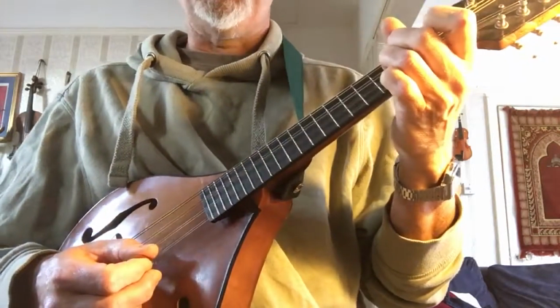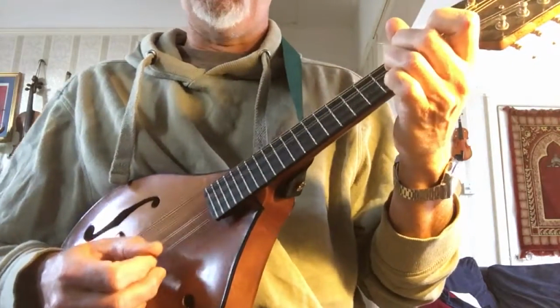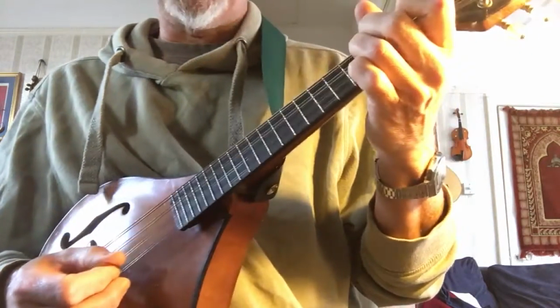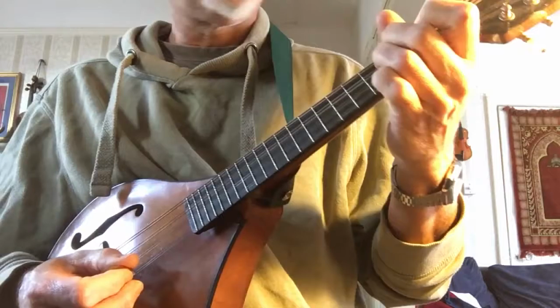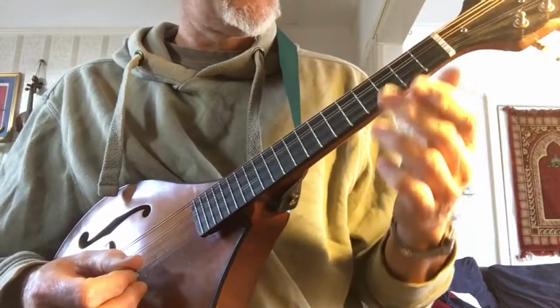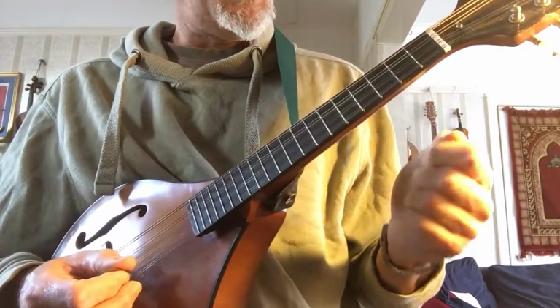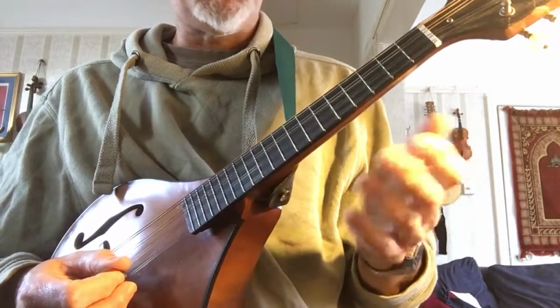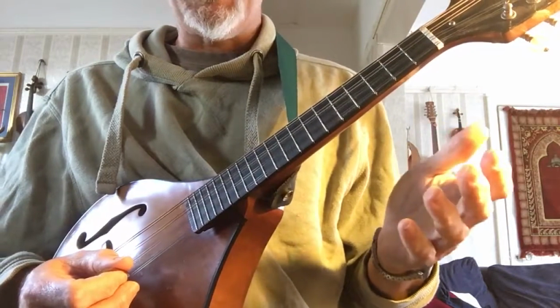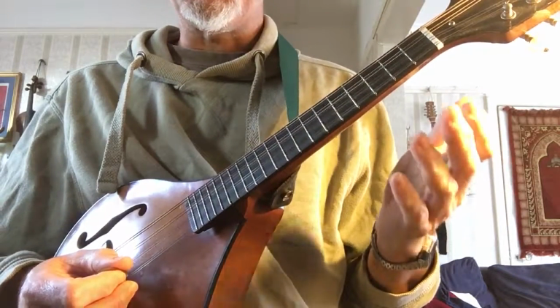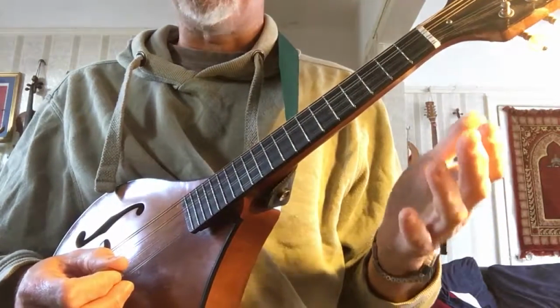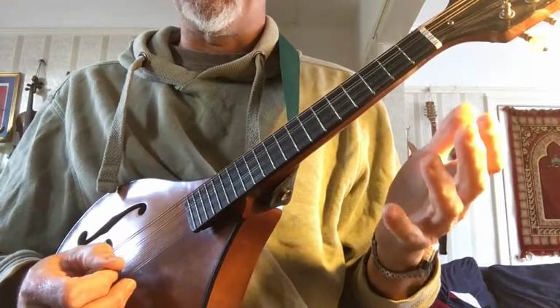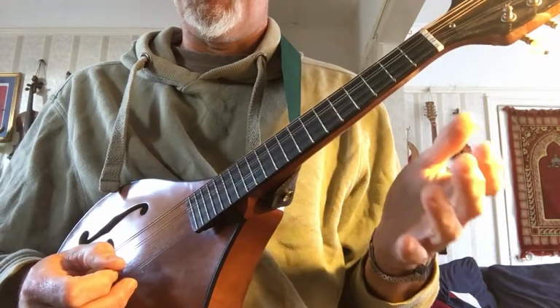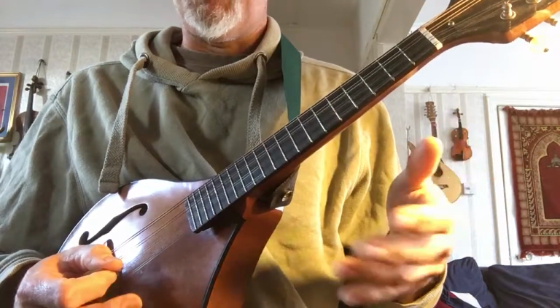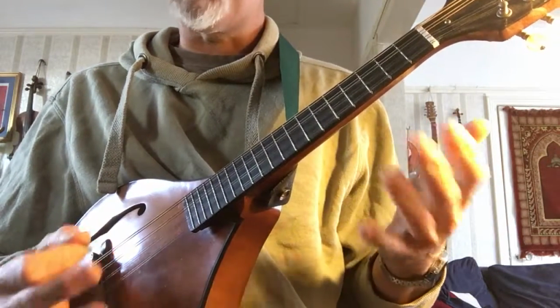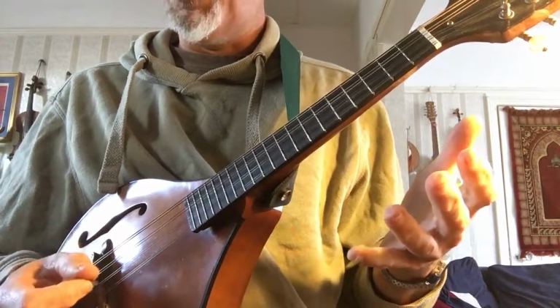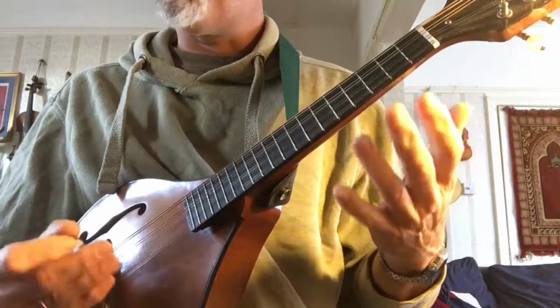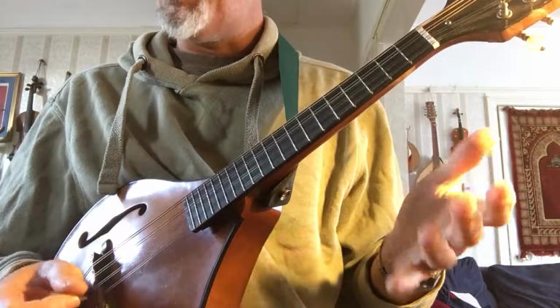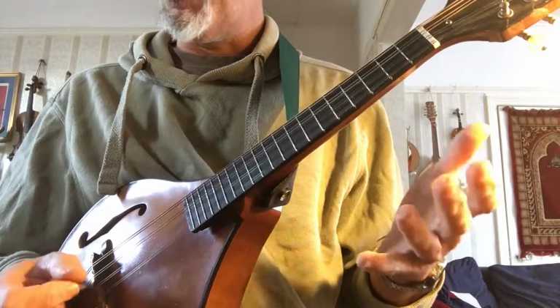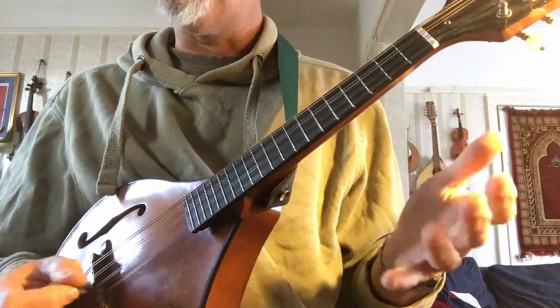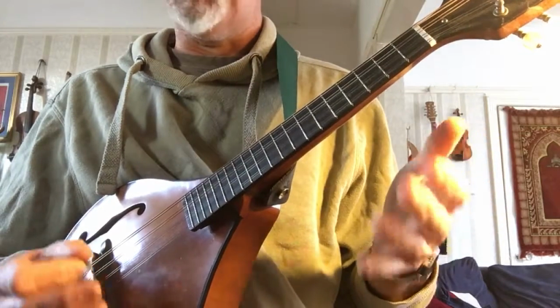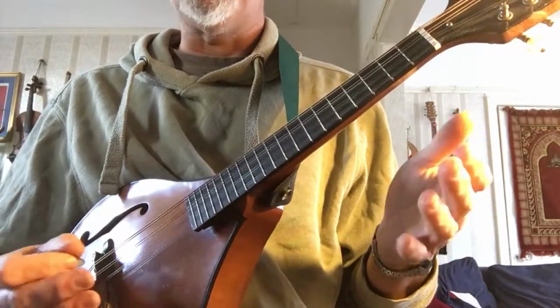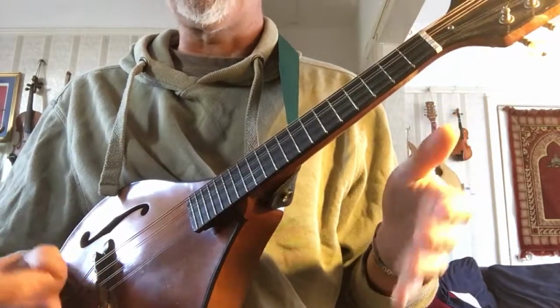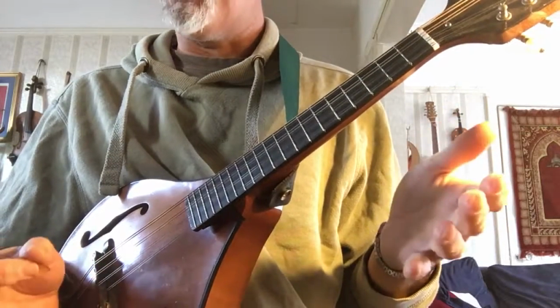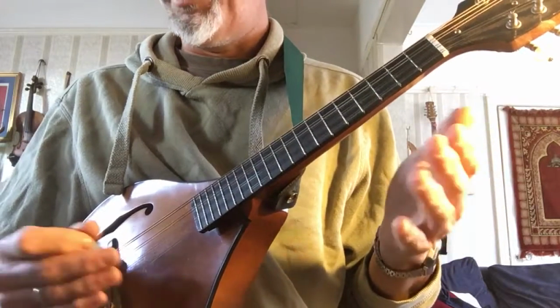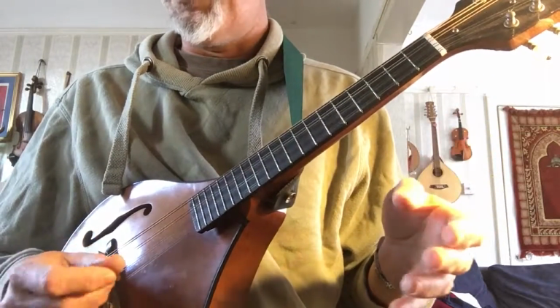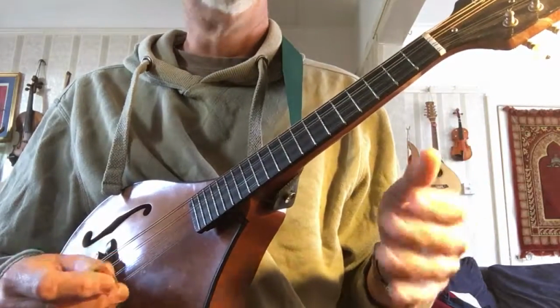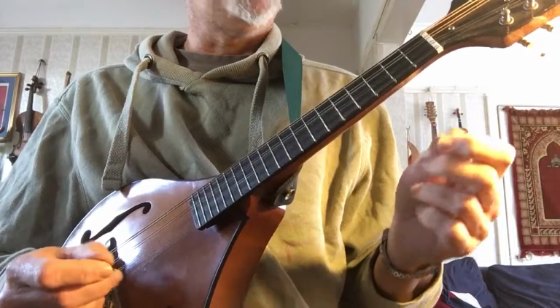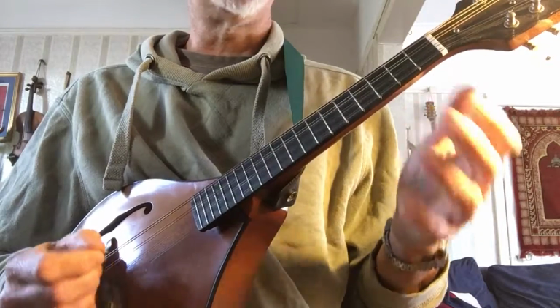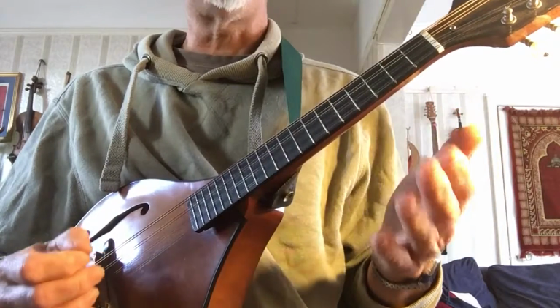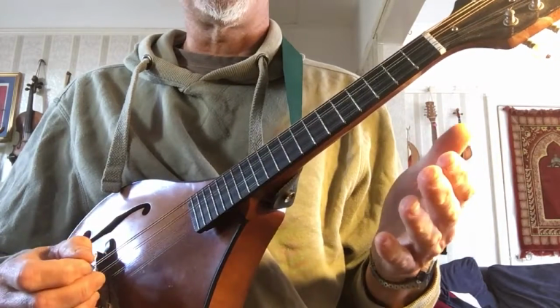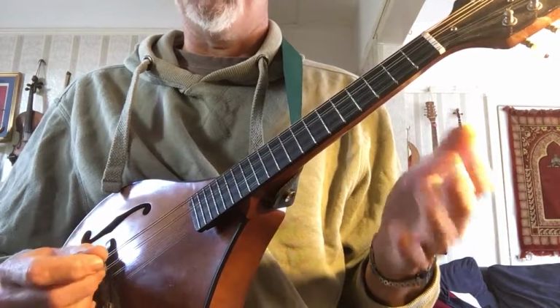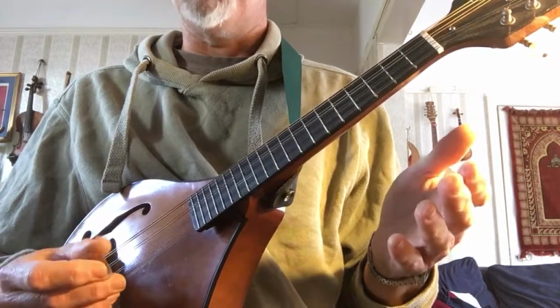So, Irish jigs. A jig is a six-beat tune. Most of the stuff that you hear on the radio in the charts is four beat — one, two, three, four in a bar. Jigs have got six notes in the bar.